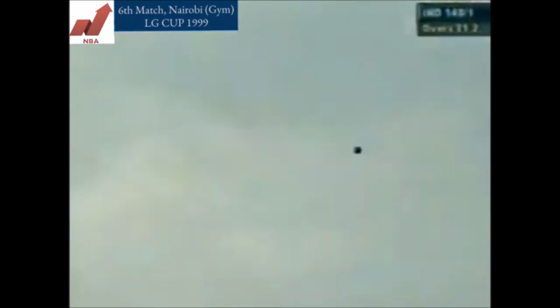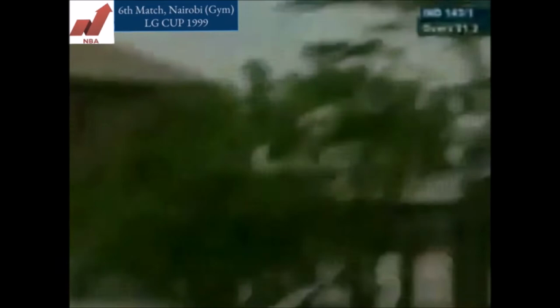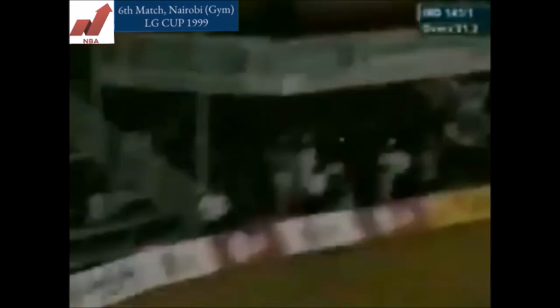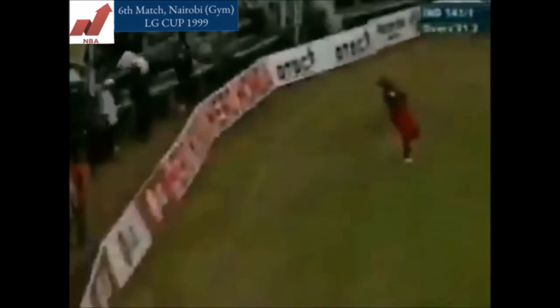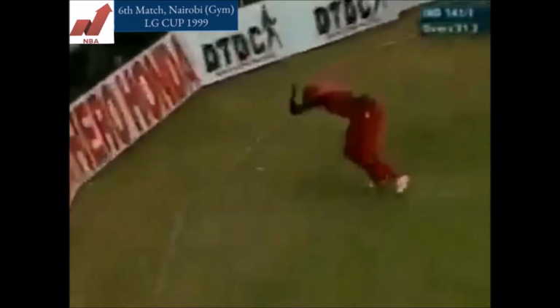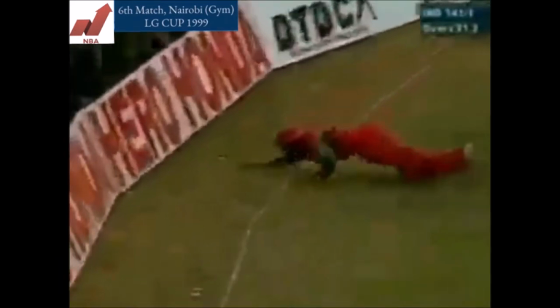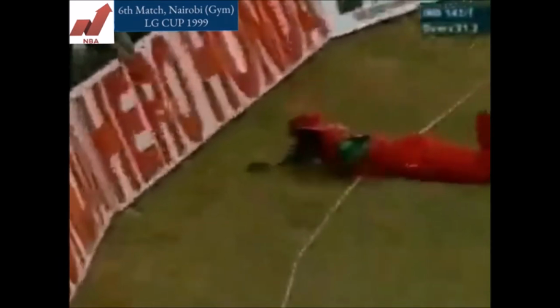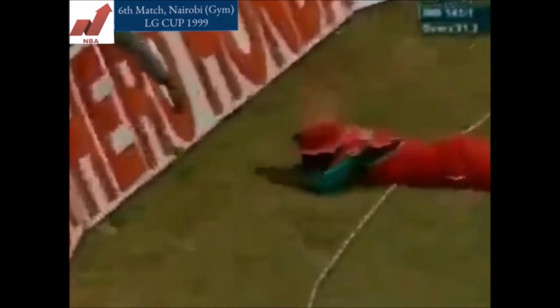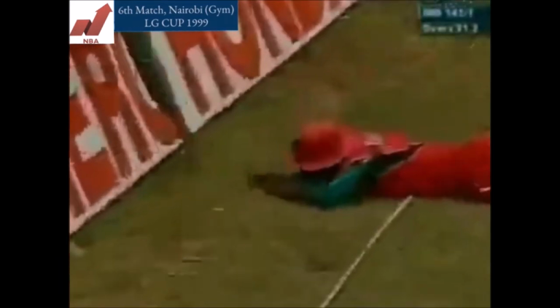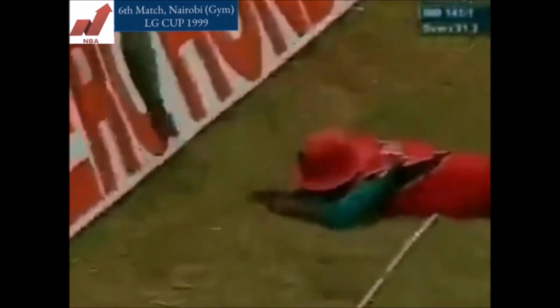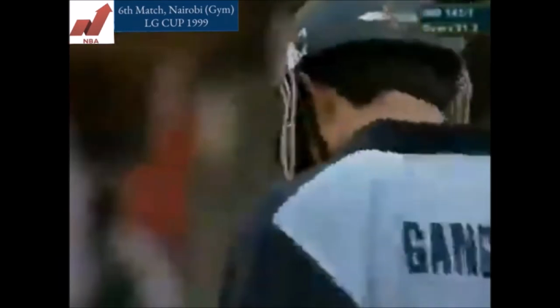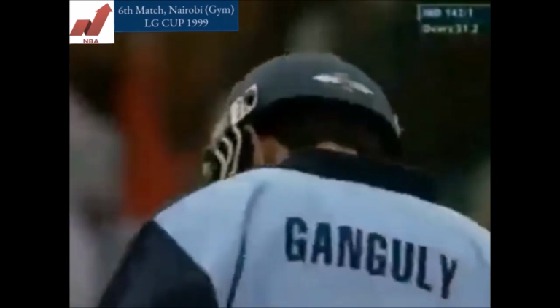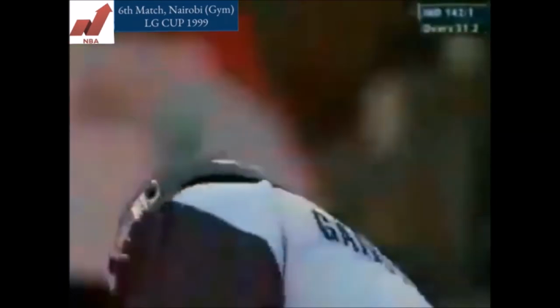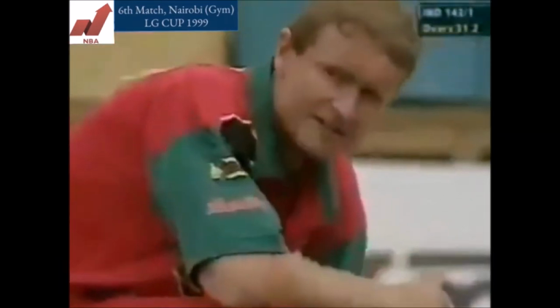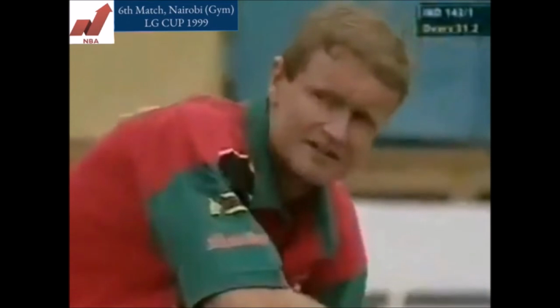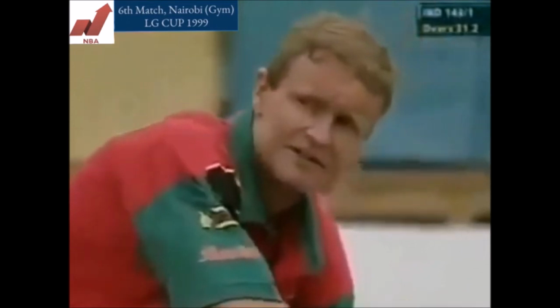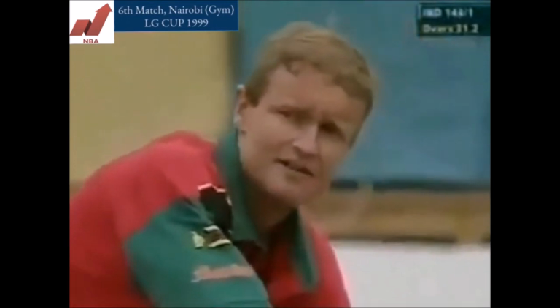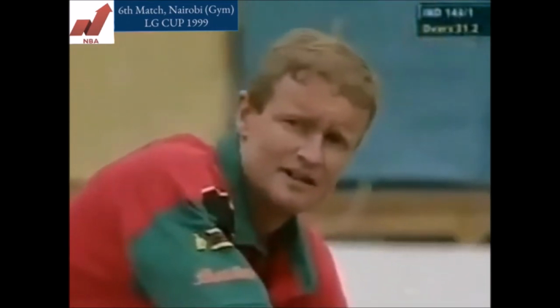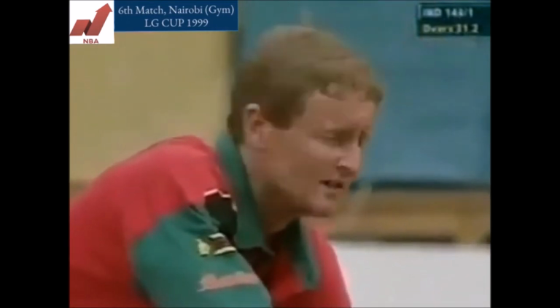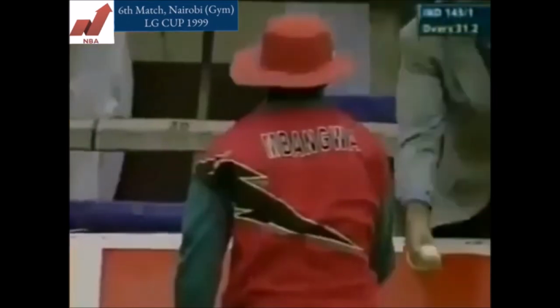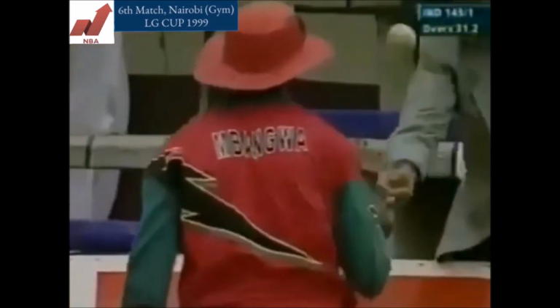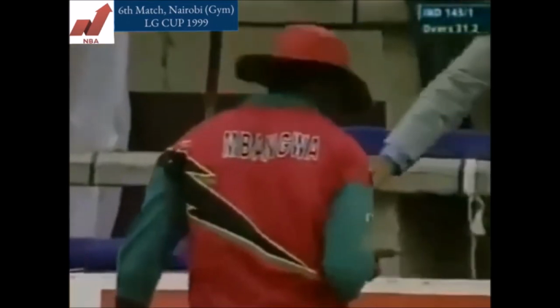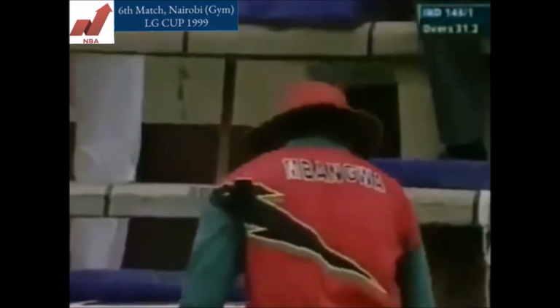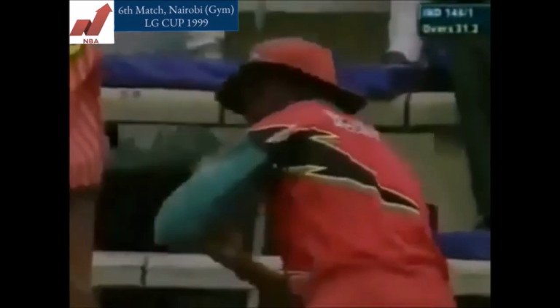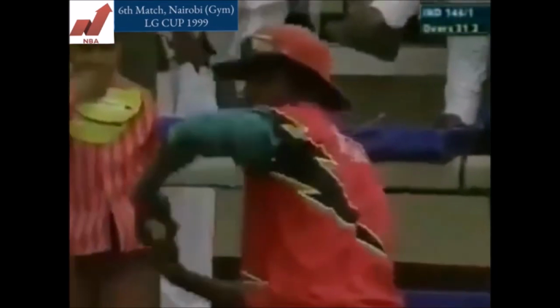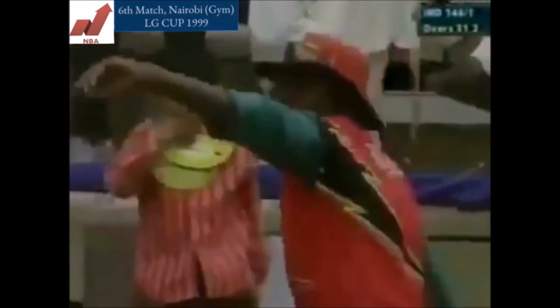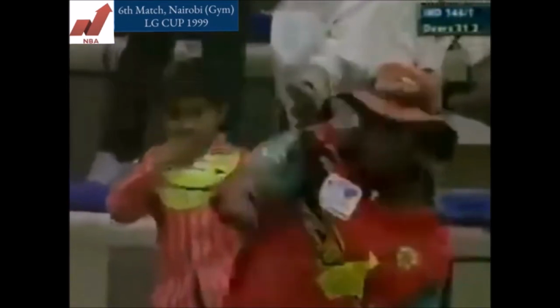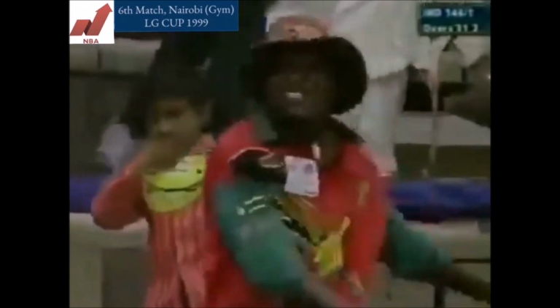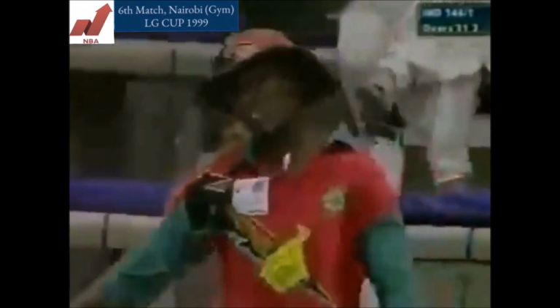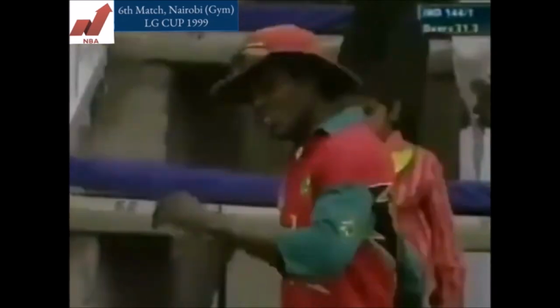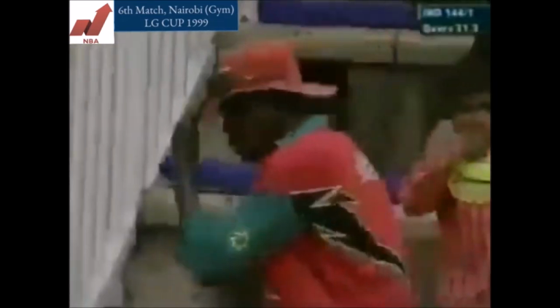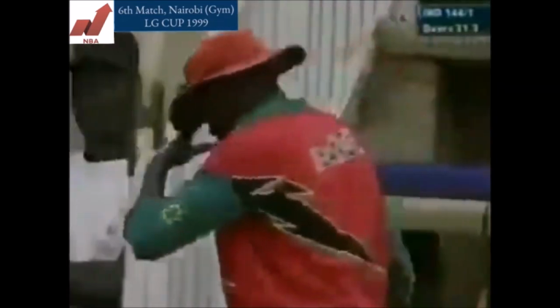Is this in the air? Going to be caught? Oh — he dropped it! Mabangwa is having a bit of a nightmare out there on the boundary. A few balls ago he let one through his legs for four, and now he's dropped the catch.